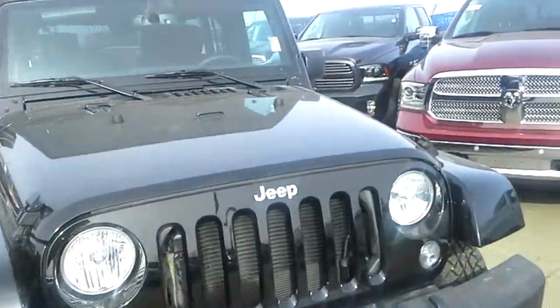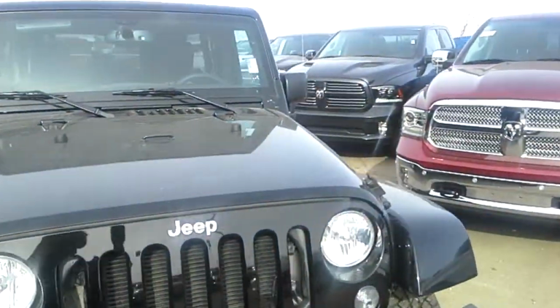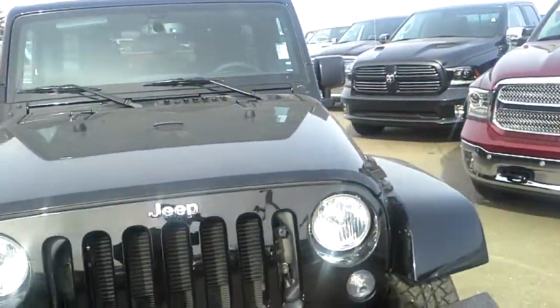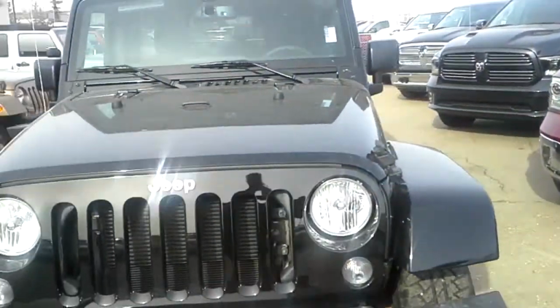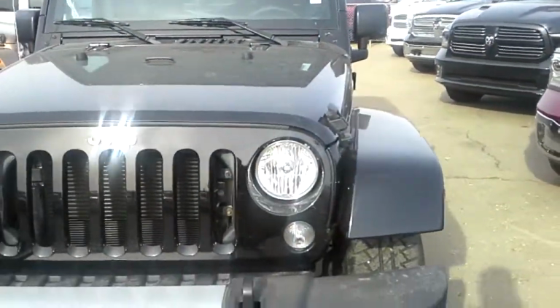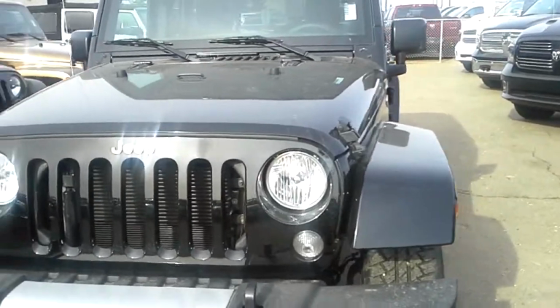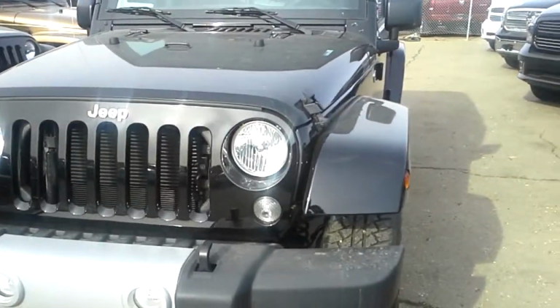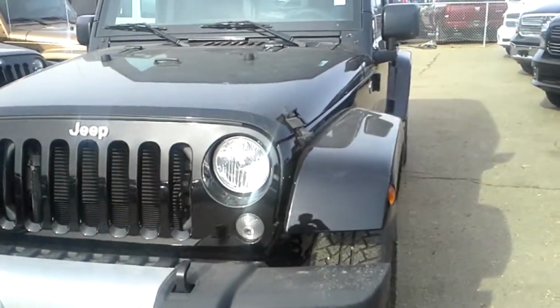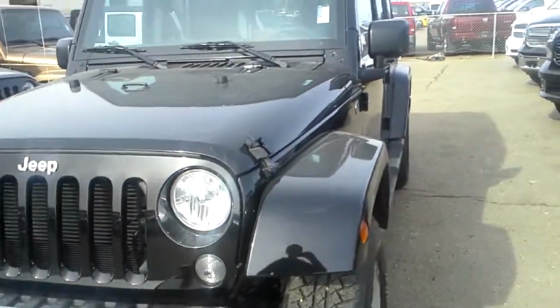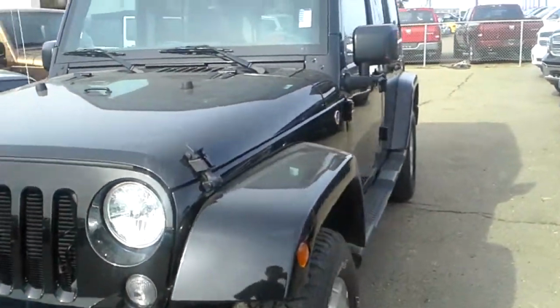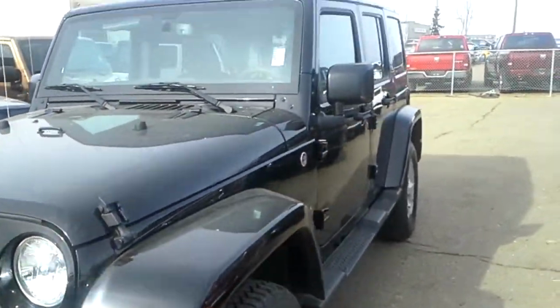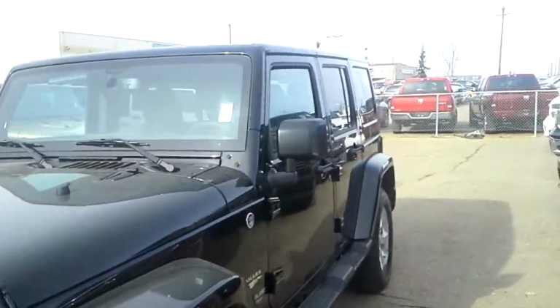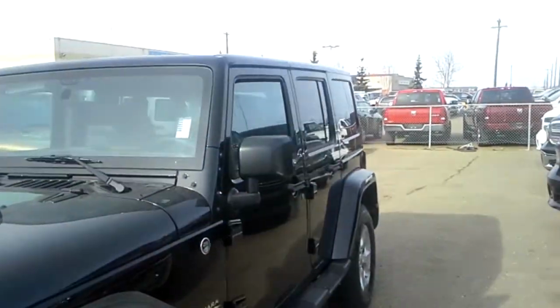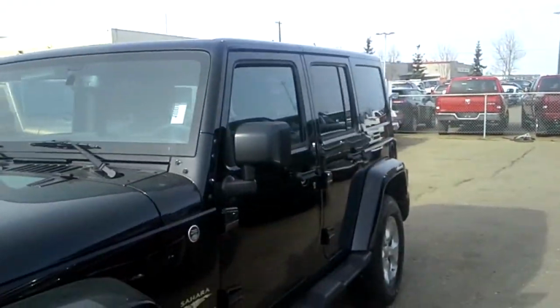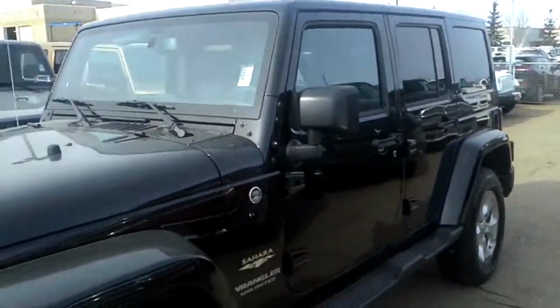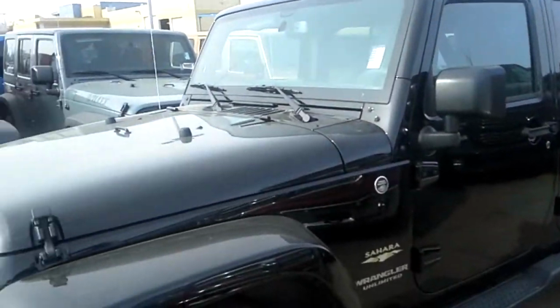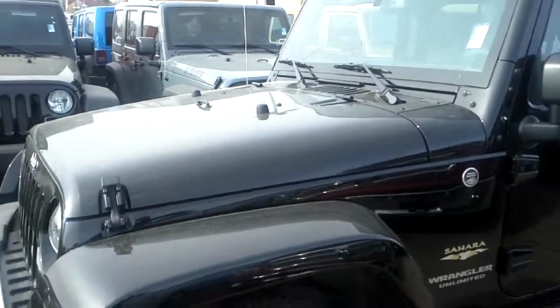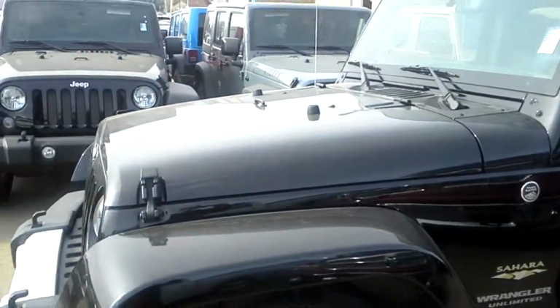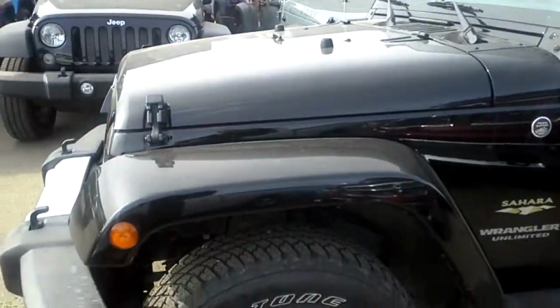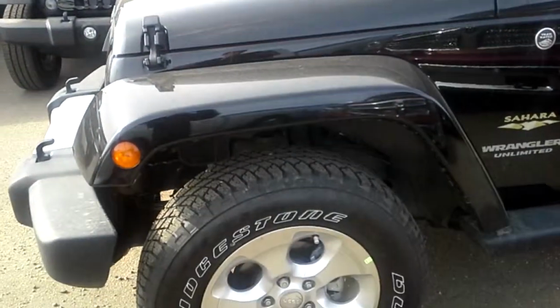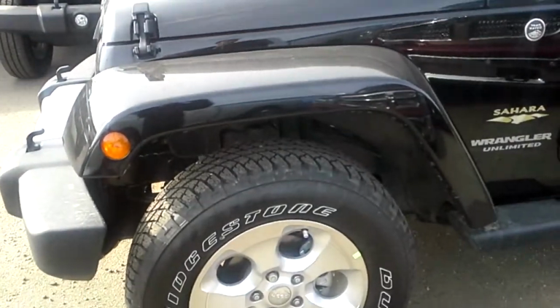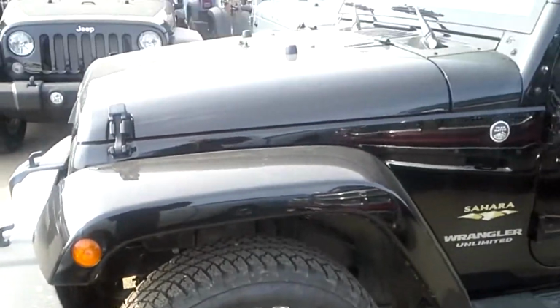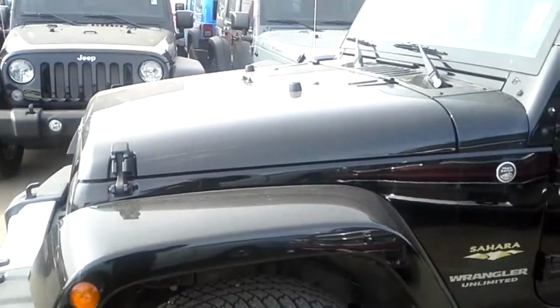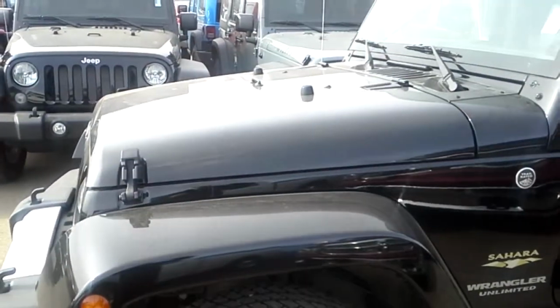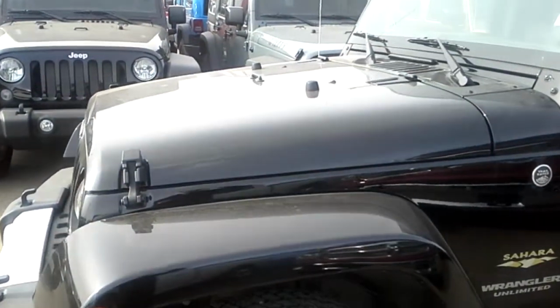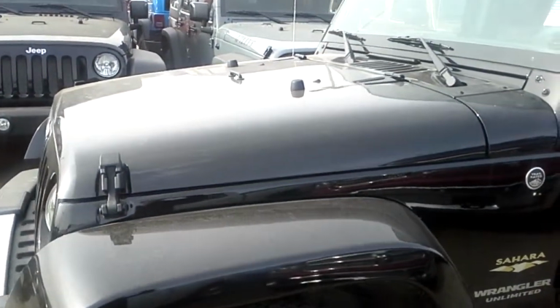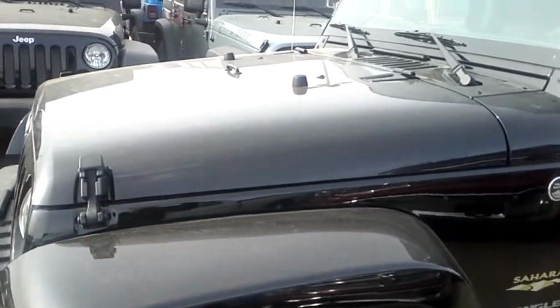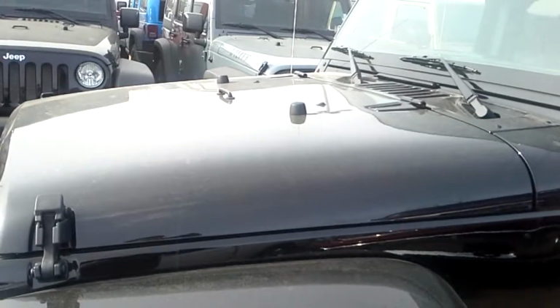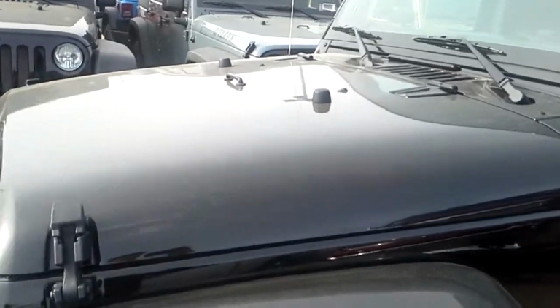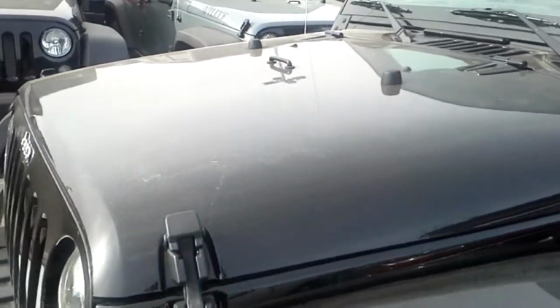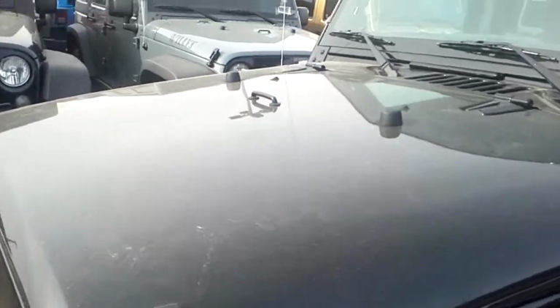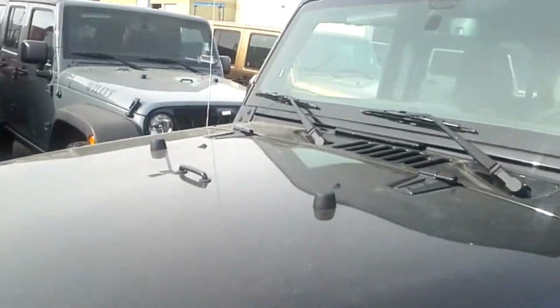But let me just go around and show you what this one's got. So again, this is the four door model. They all have the same engines, the Pentastar 3.6 liter — phenomenal engine — about 285 horsepower, but very good fuel economy at the same time.